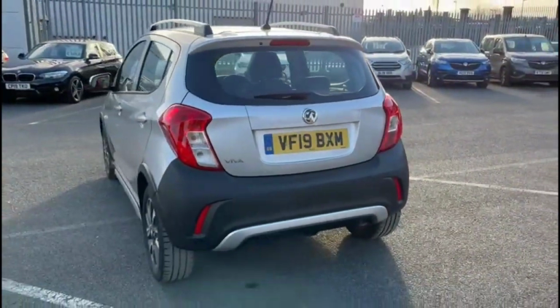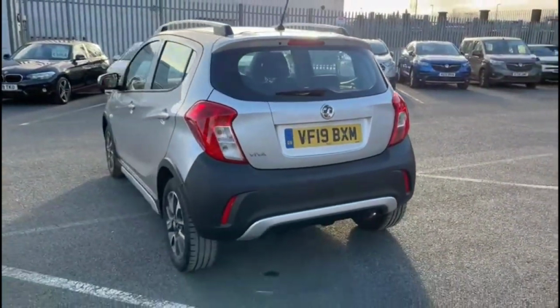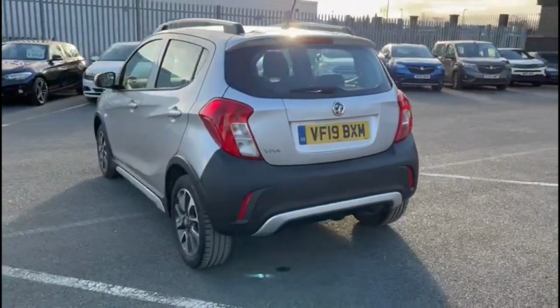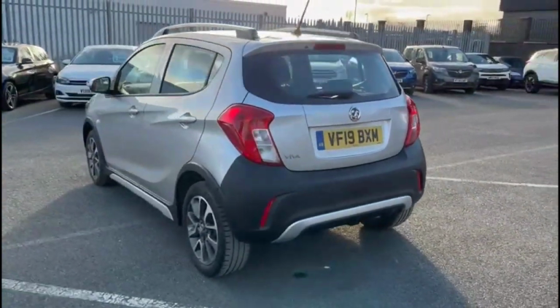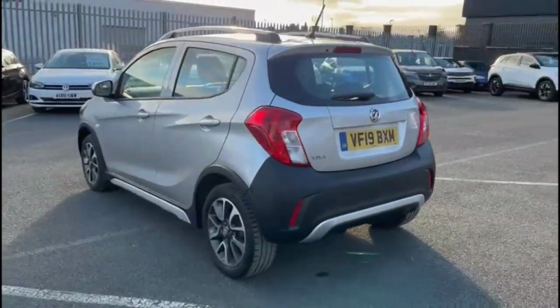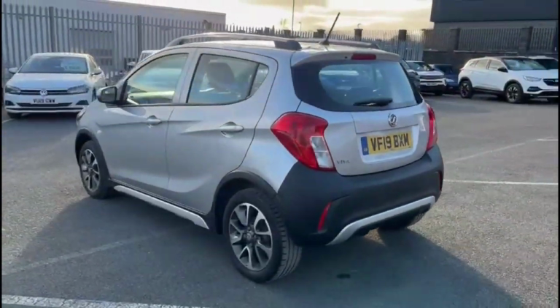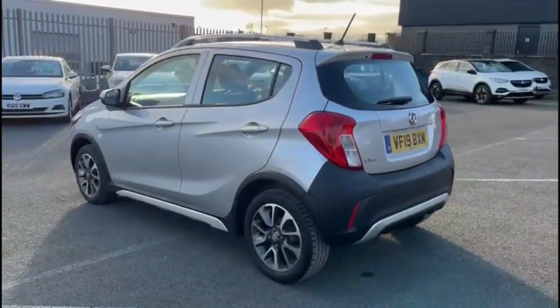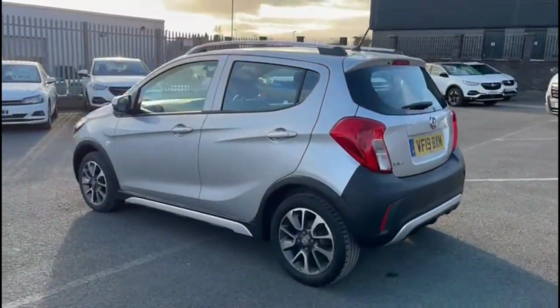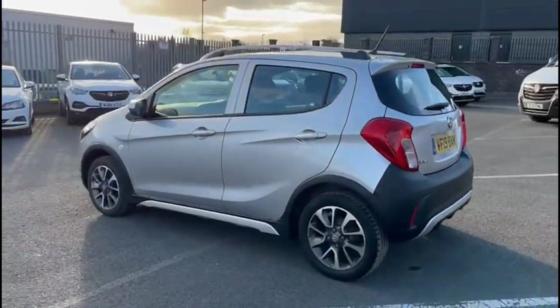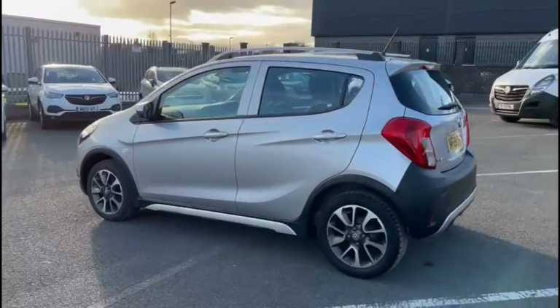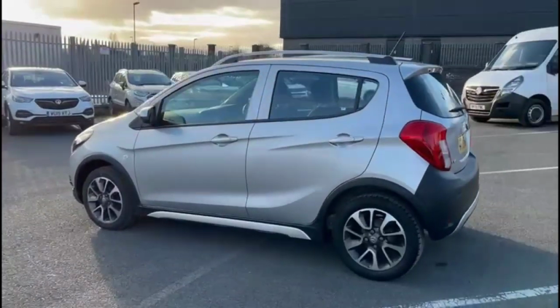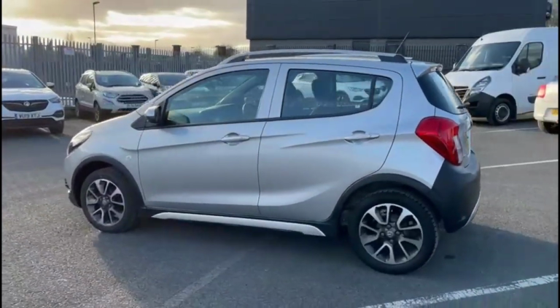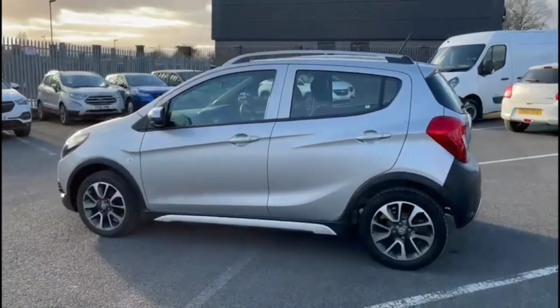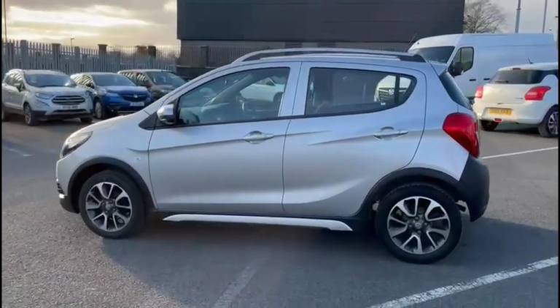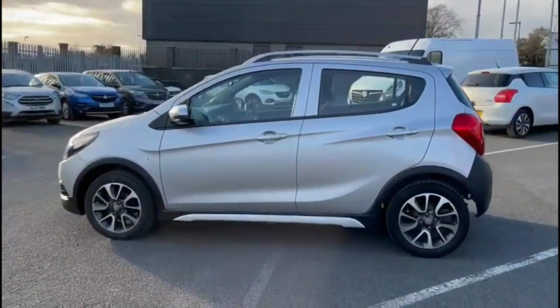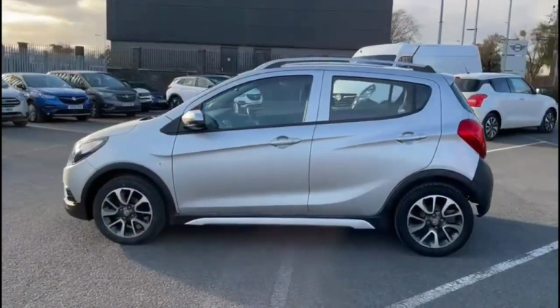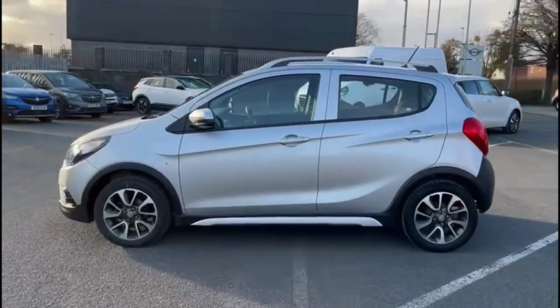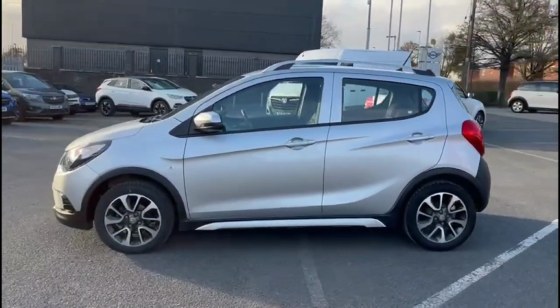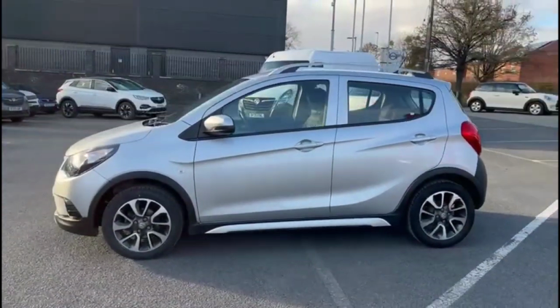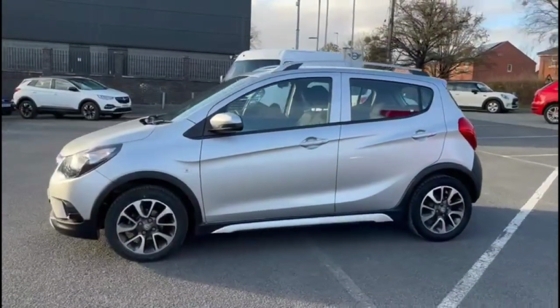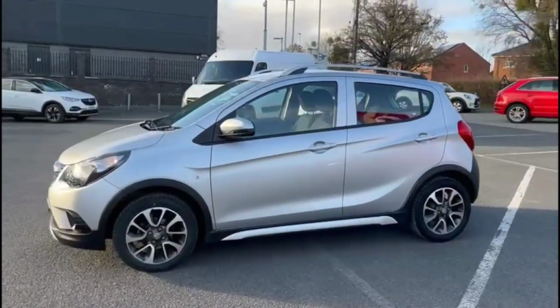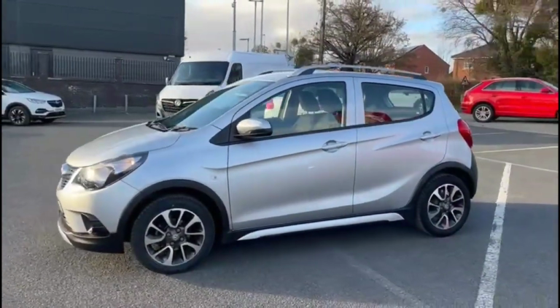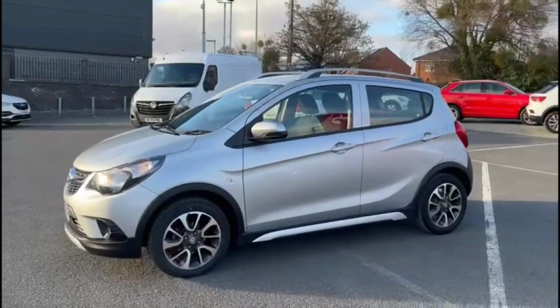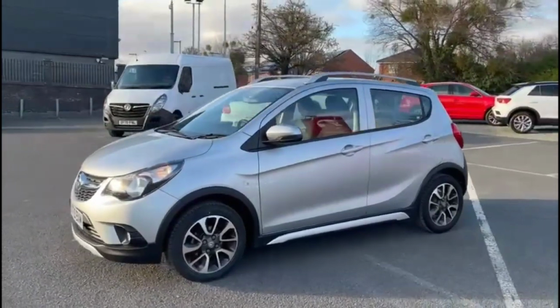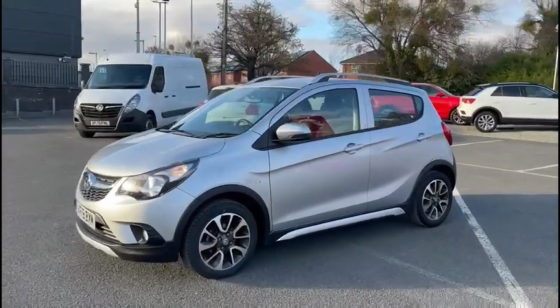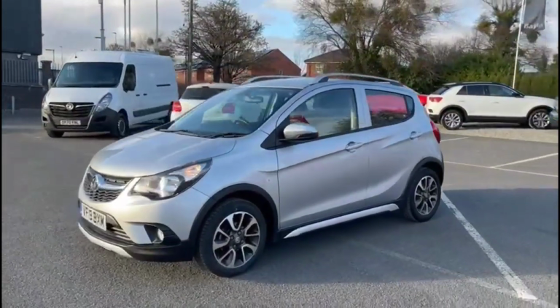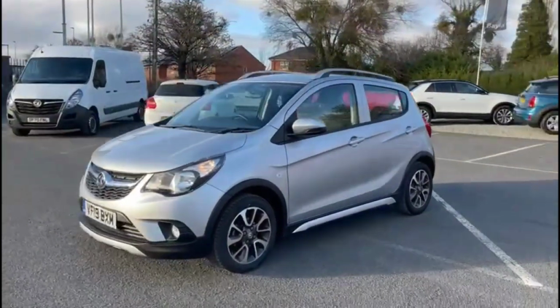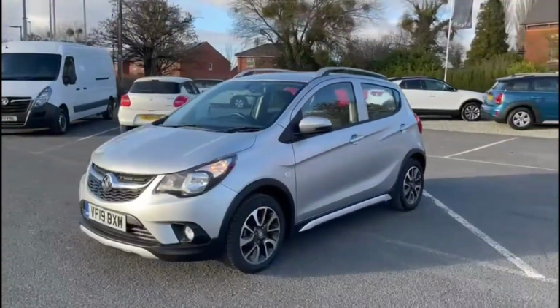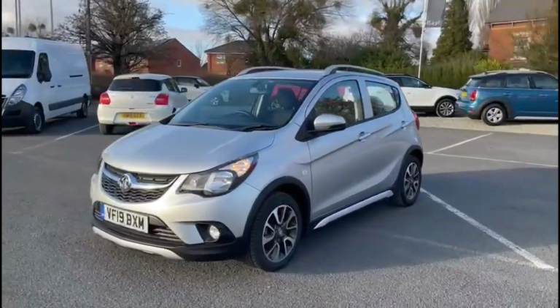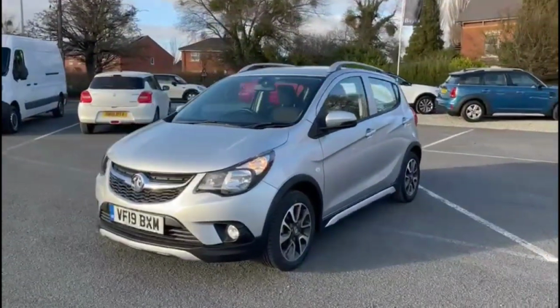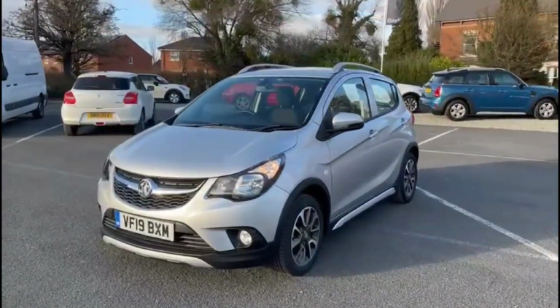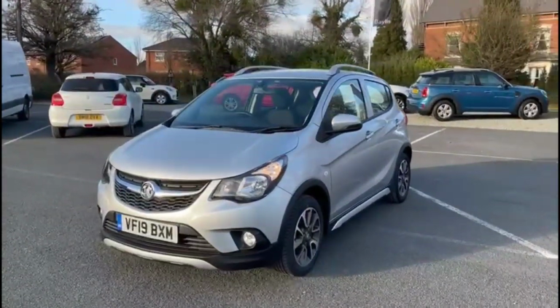As we continue around the vehicle, there are silver roof rails, colour-coded door handles and mirrors, 15-inch bi-colour alloy wheels, plus daytime running lights and front fog lights.